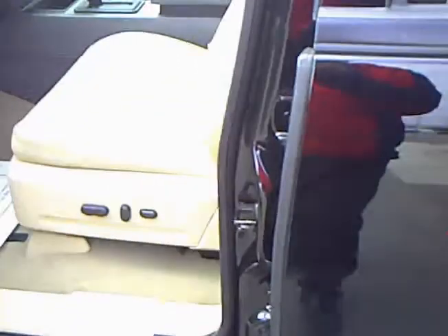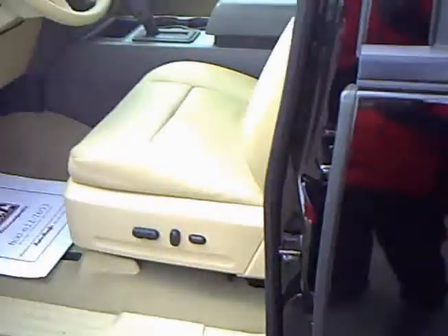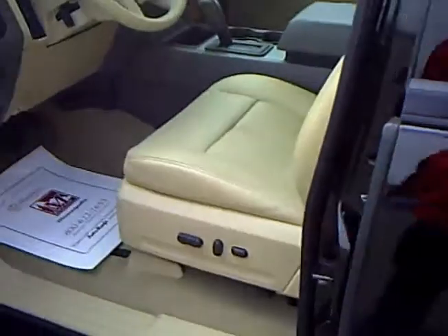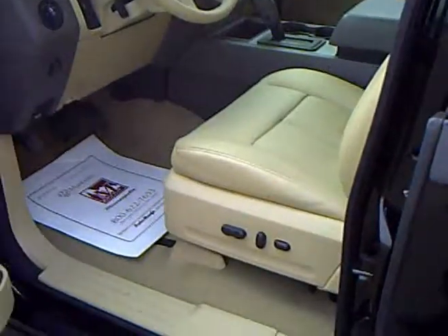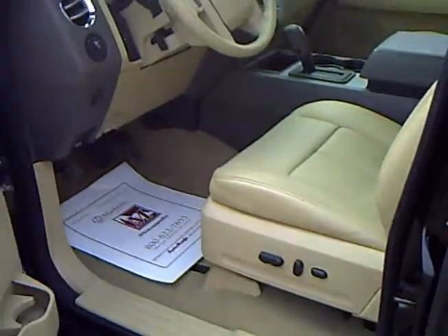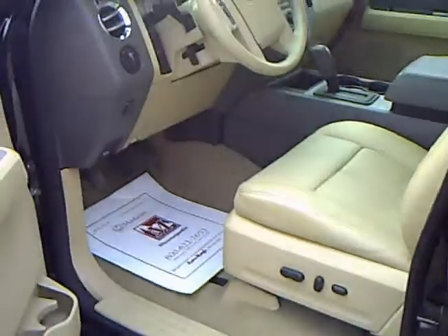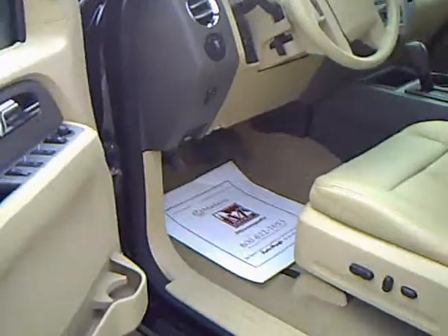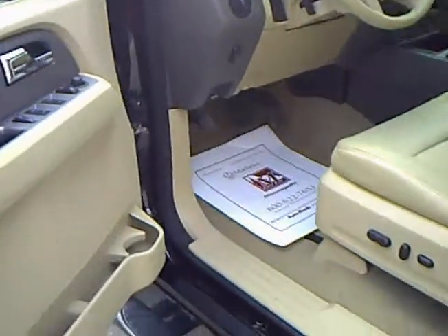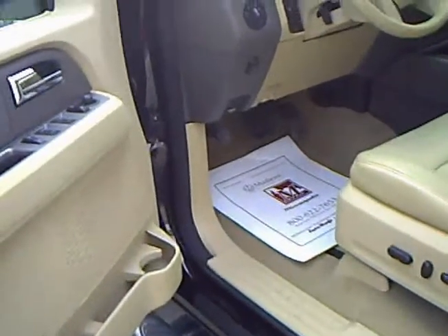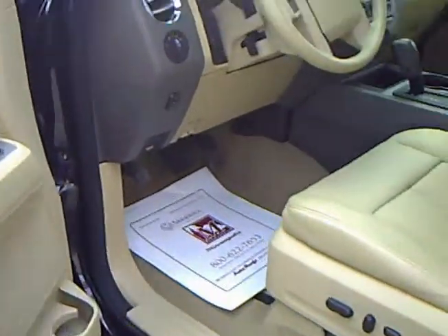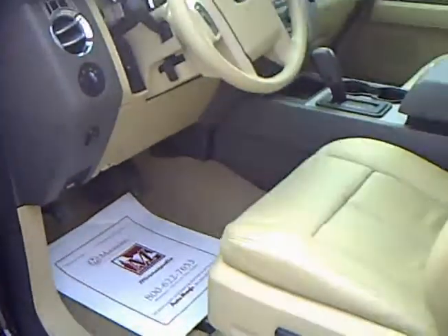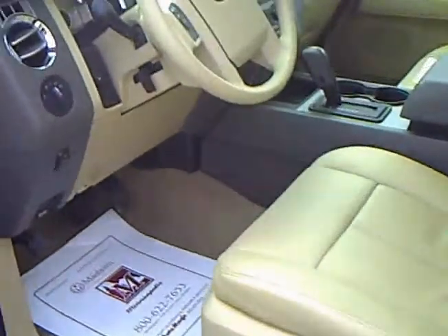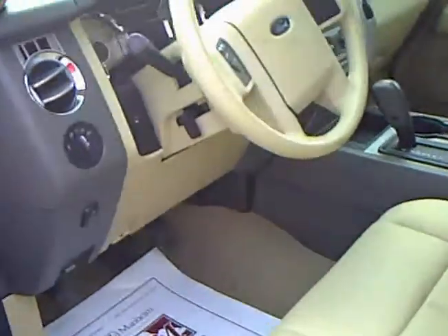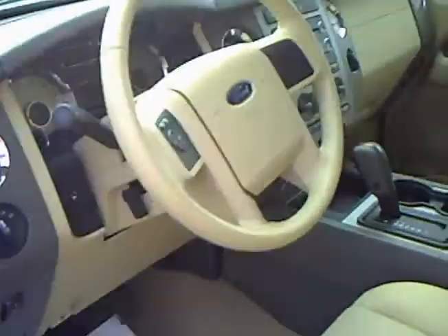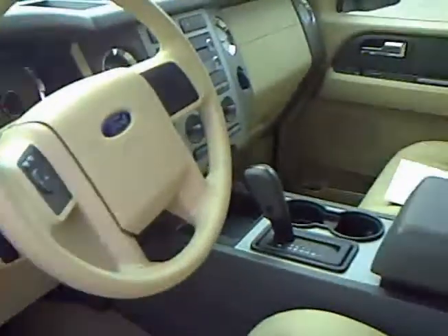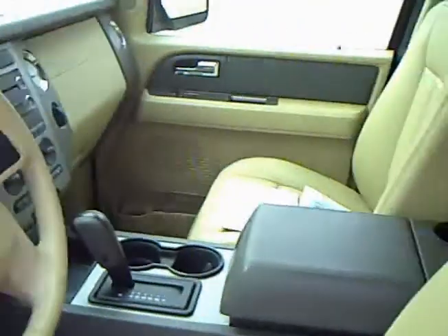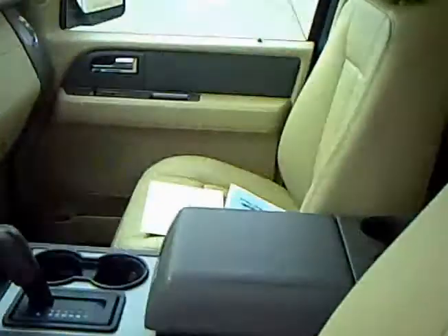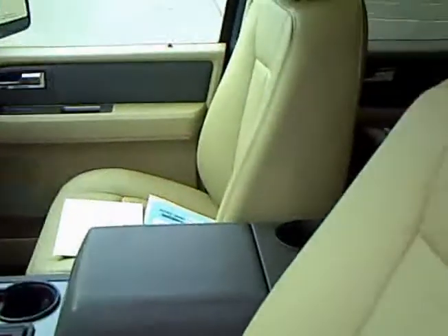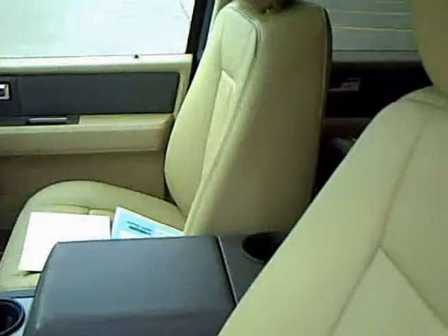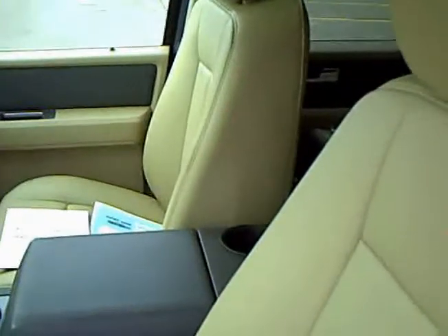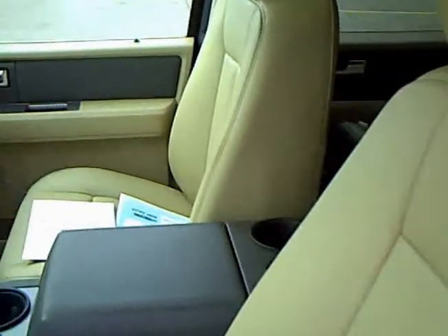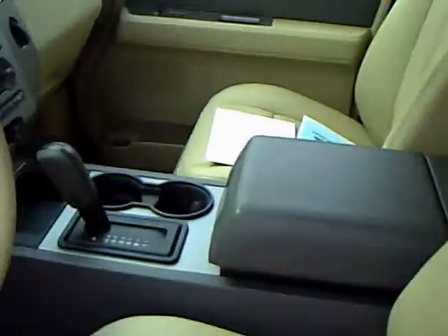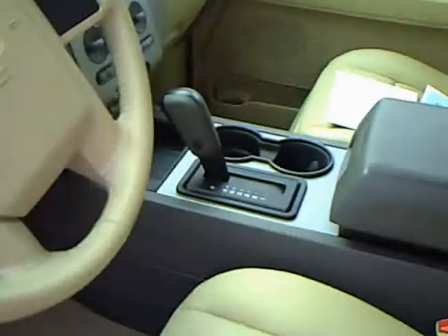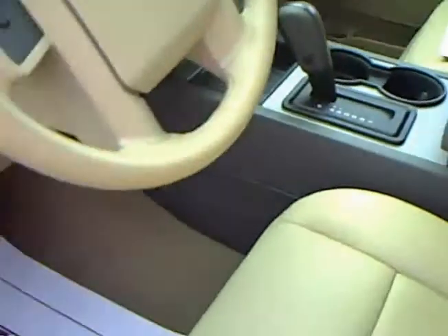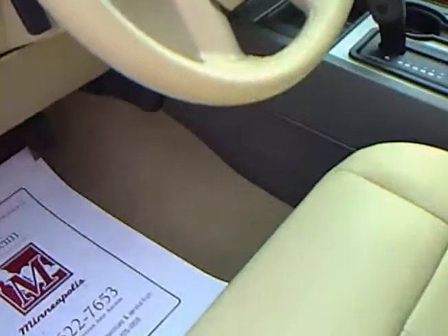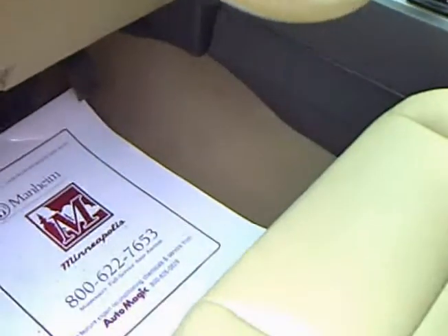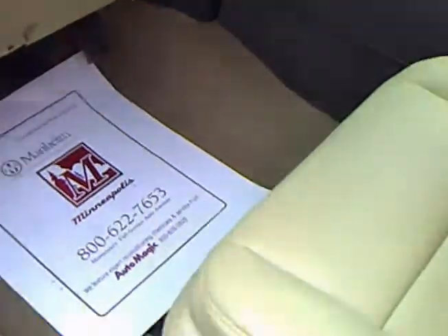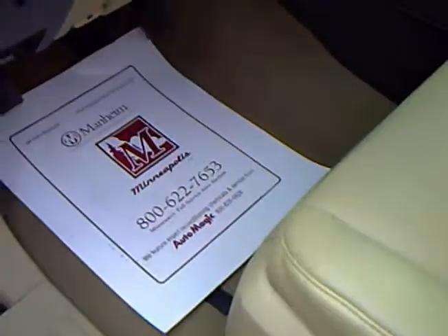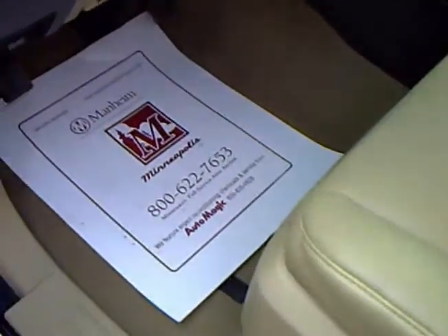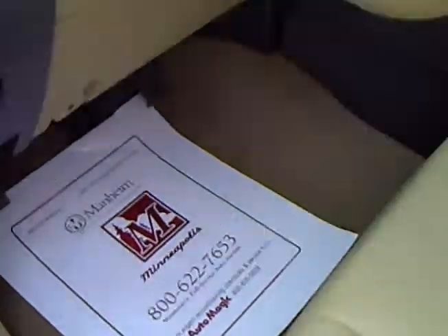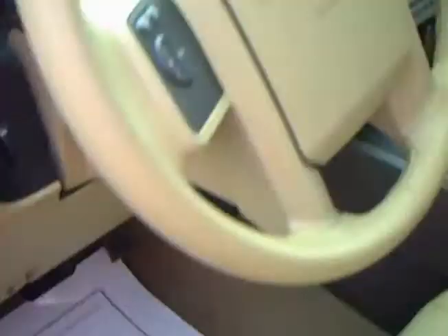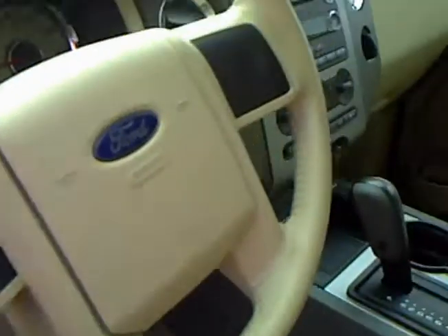Leather interior. Power everything. You can see the vehicle is very well taken care of for the short time that it was owned.